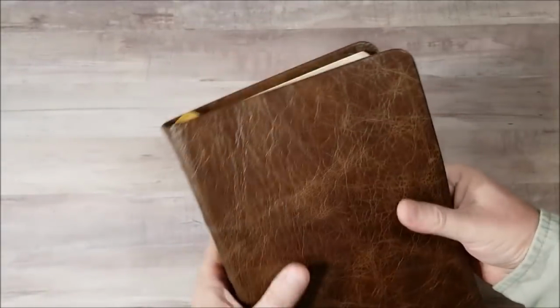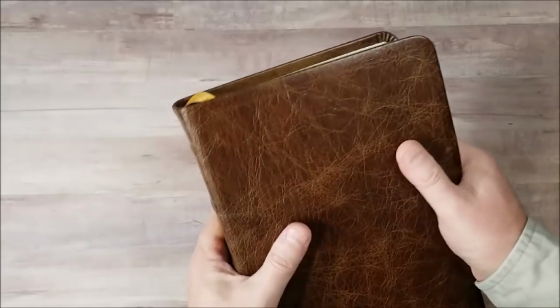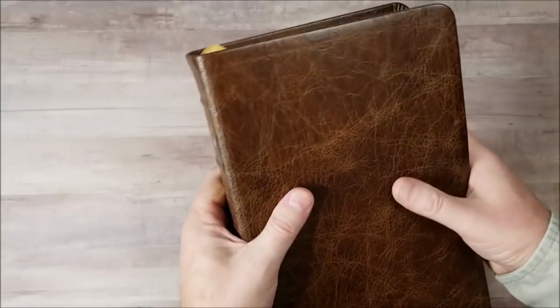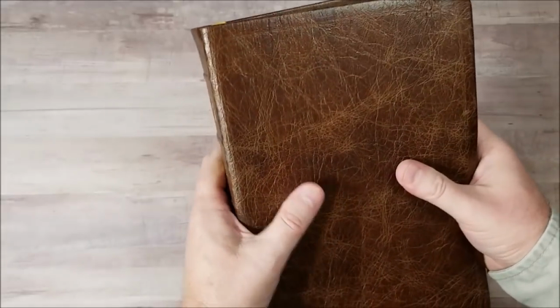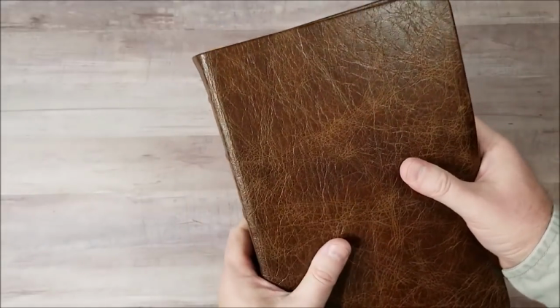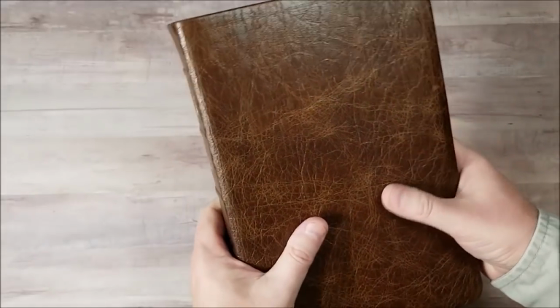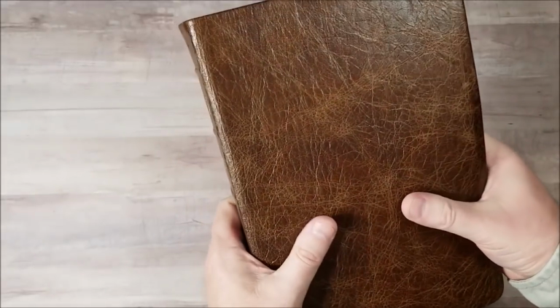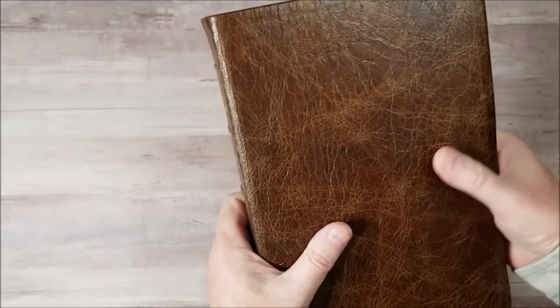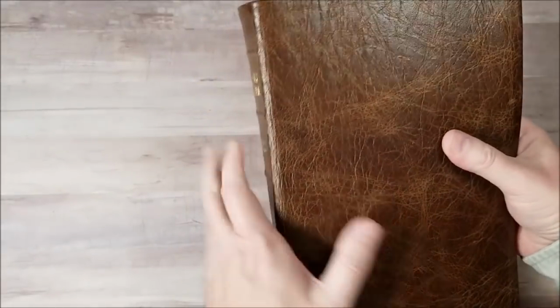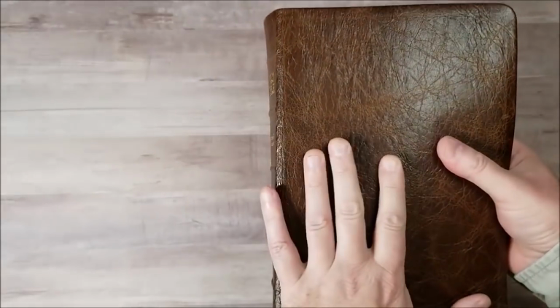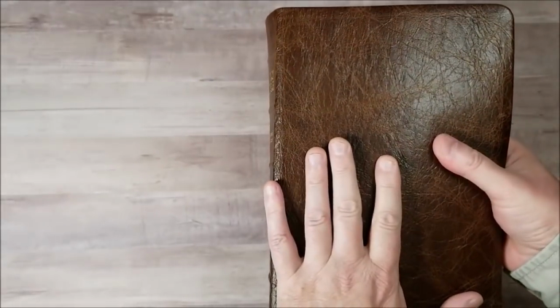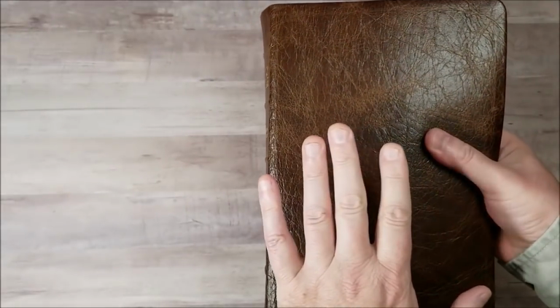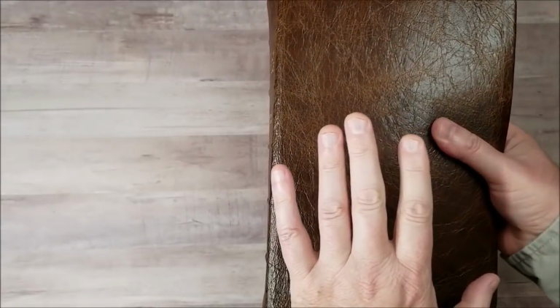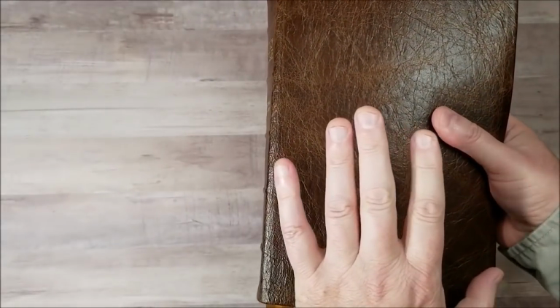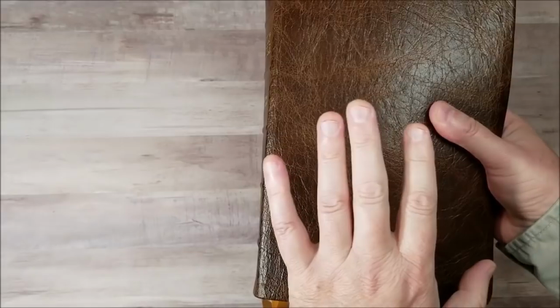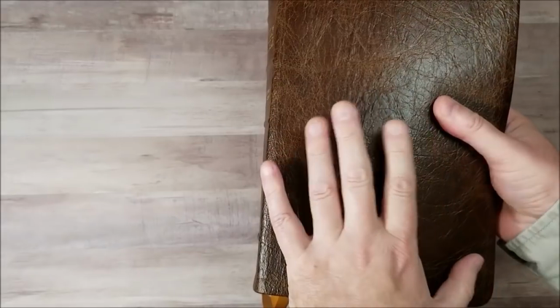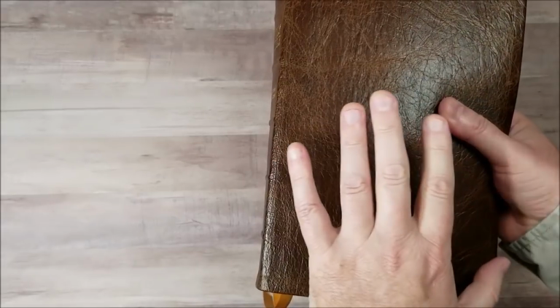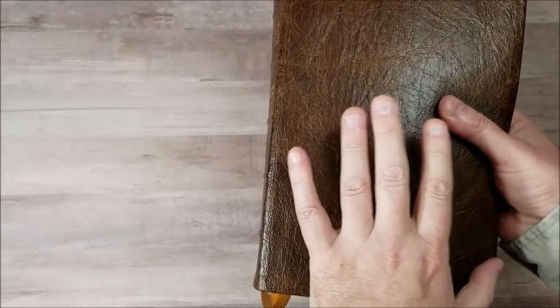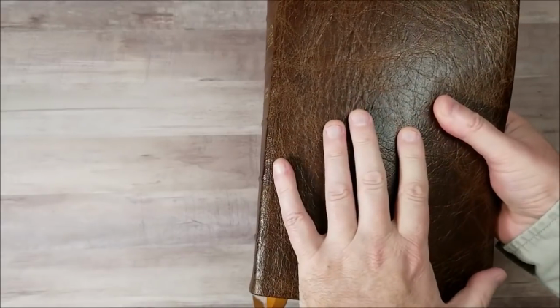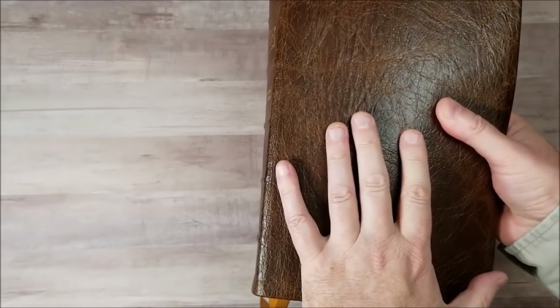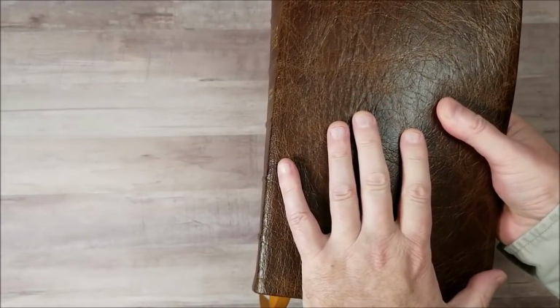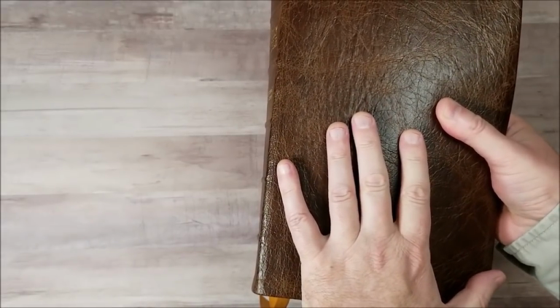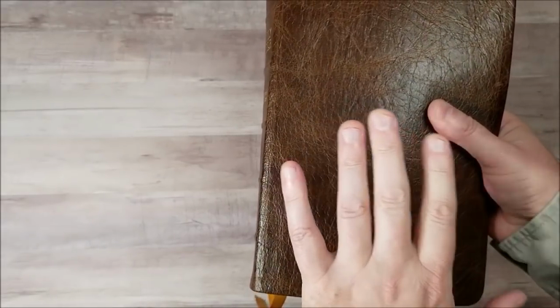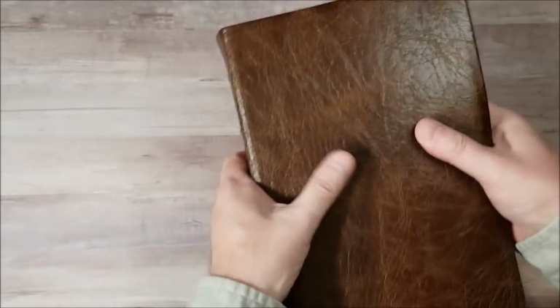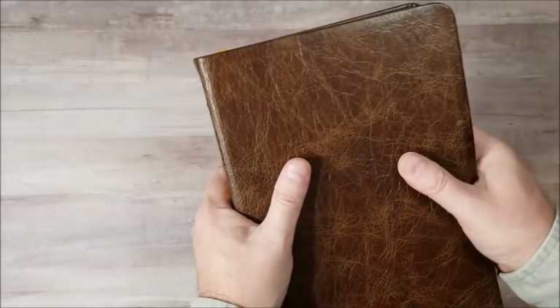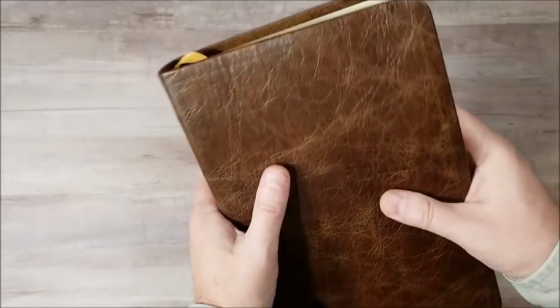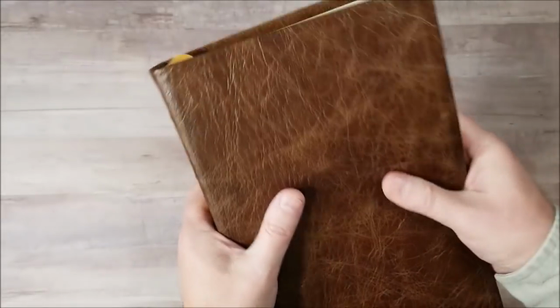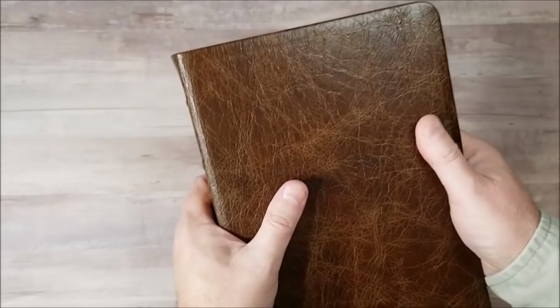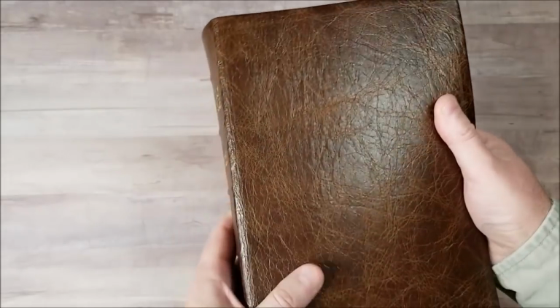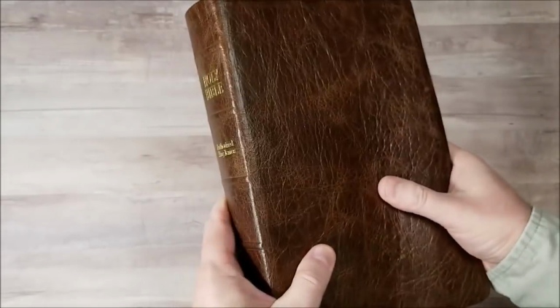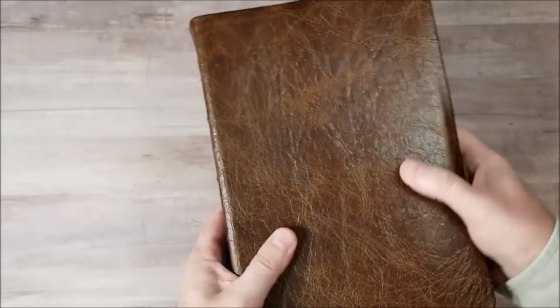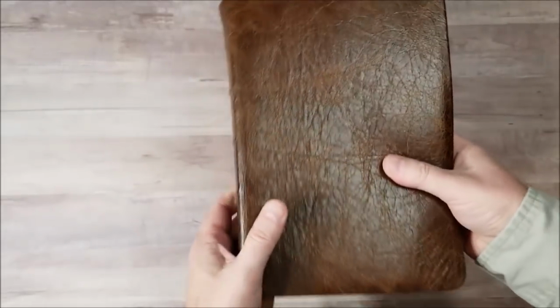And it will have gilt edges. This will cost $125. And it will first be available in the note takers in red letter and the turquoise in red letter.